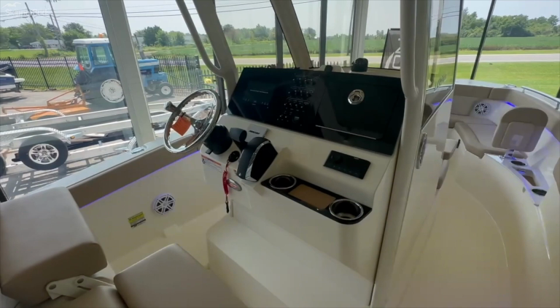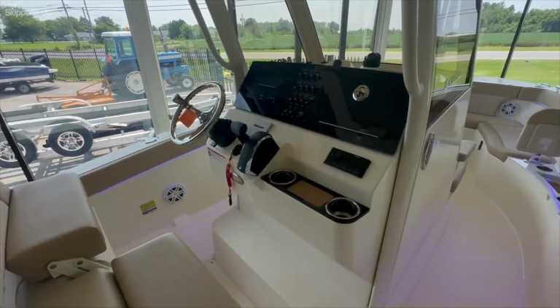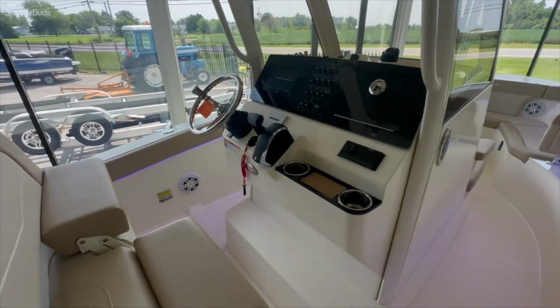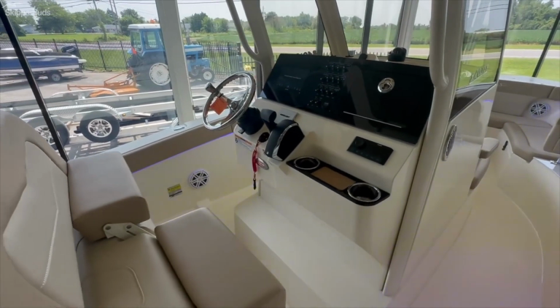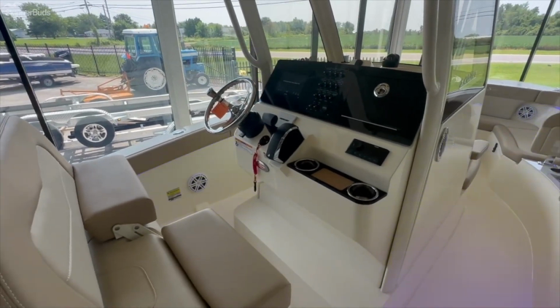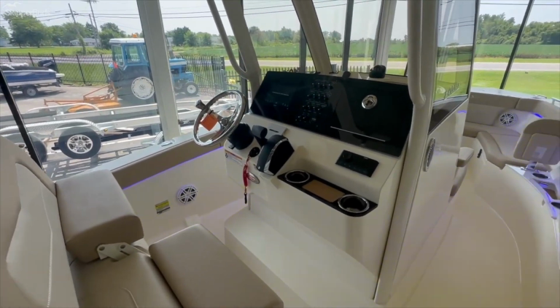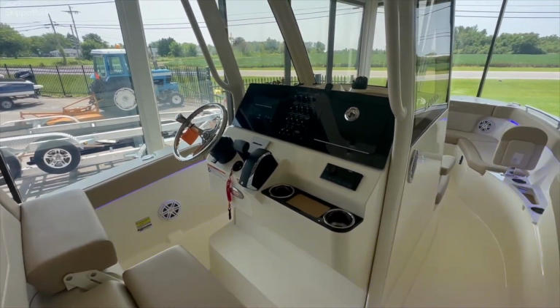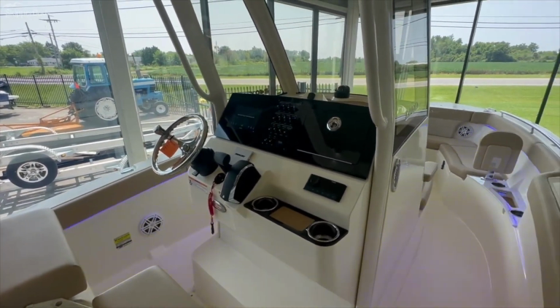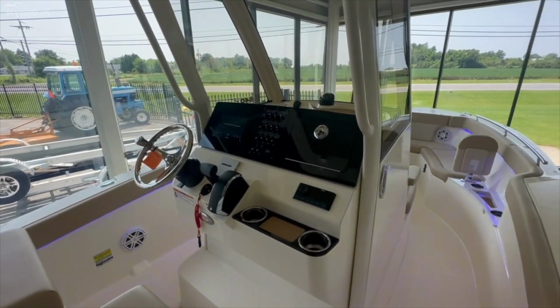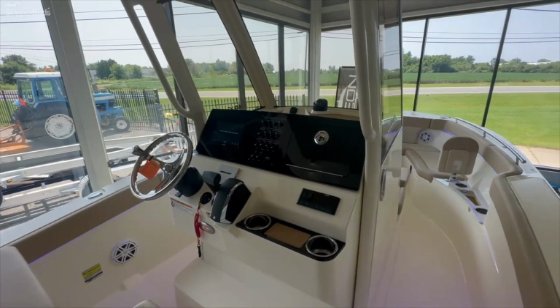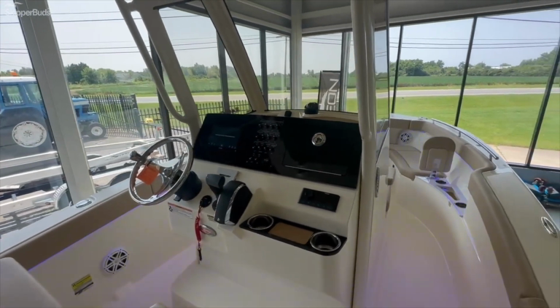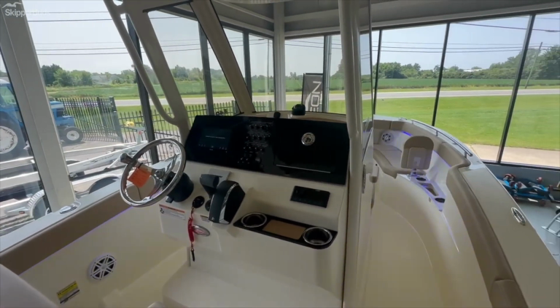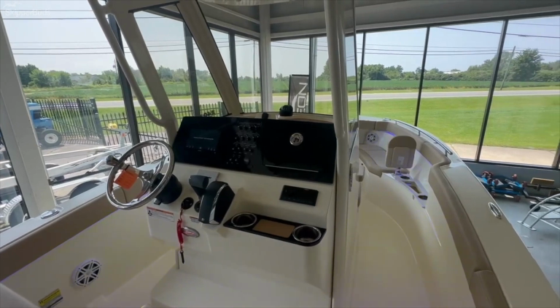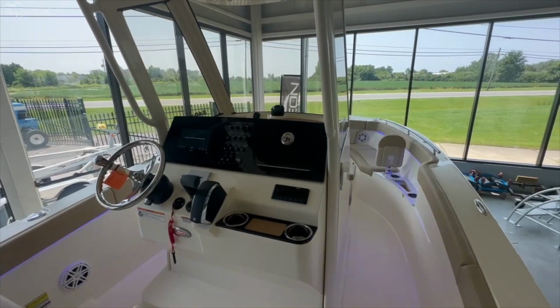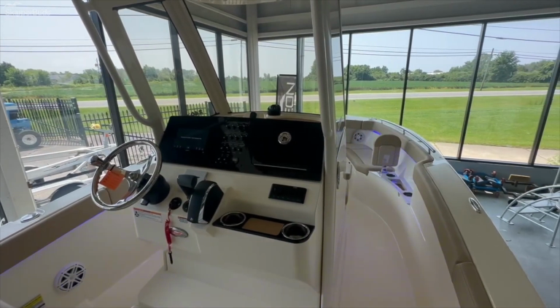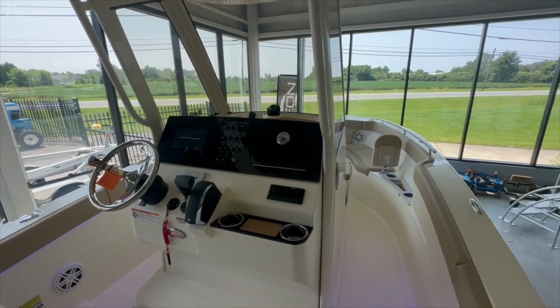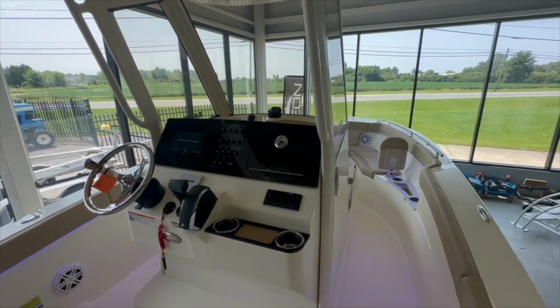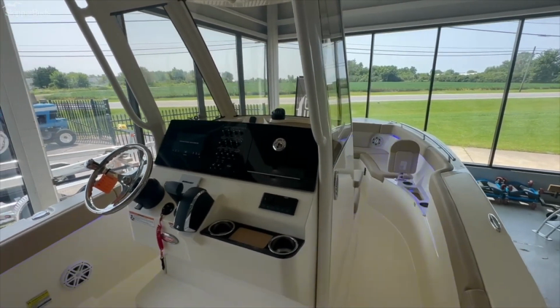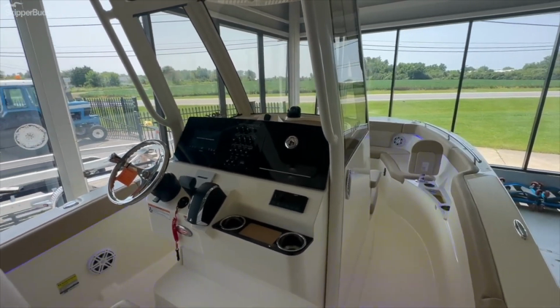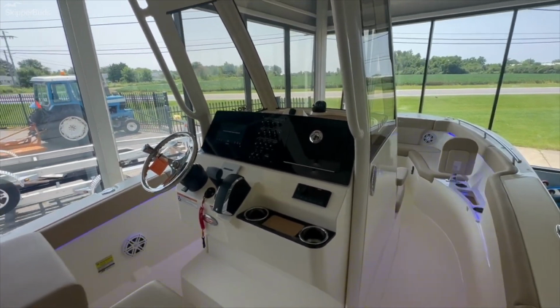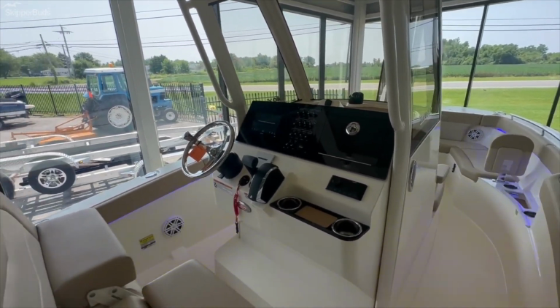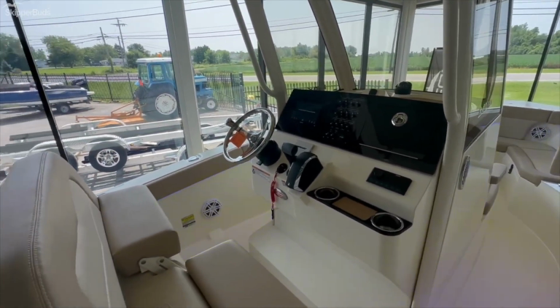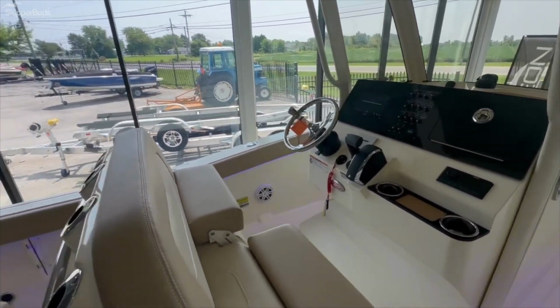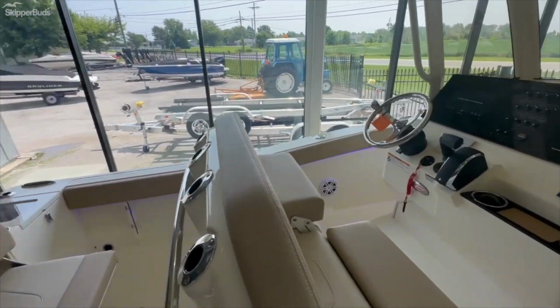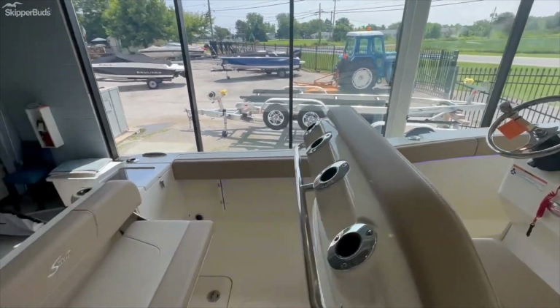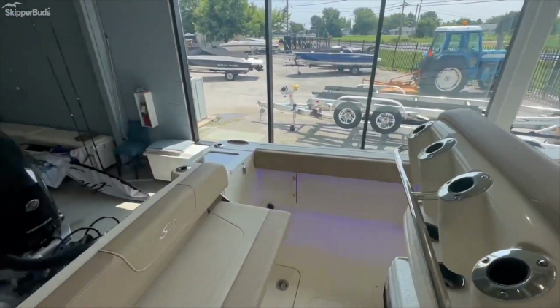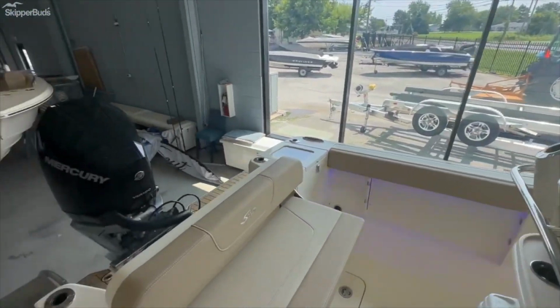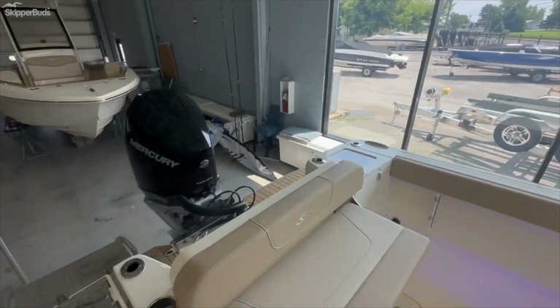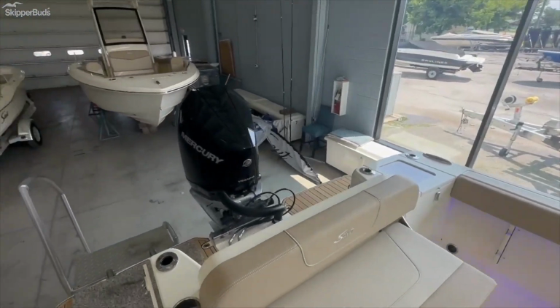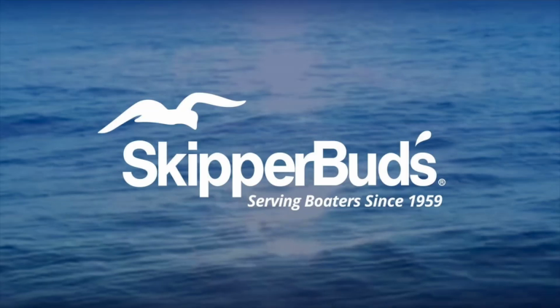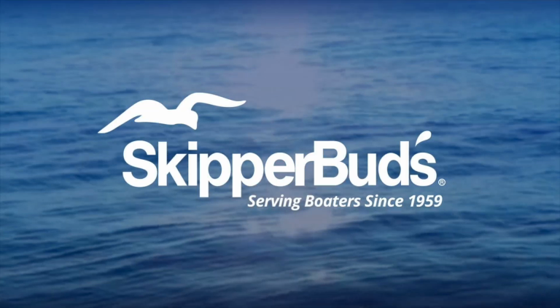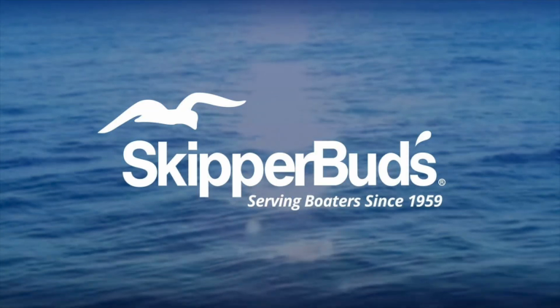My name is Eric Mooney. If you have any more questions about this boat or any additional interest, please reach out to me or any one of your local Skipper Buds representatives. Thank you.